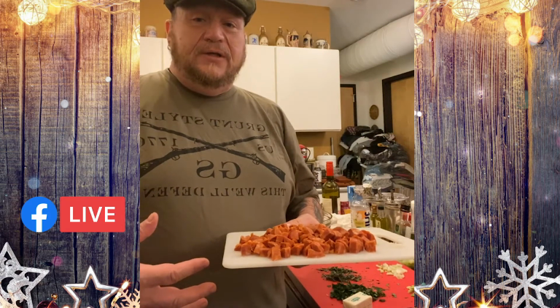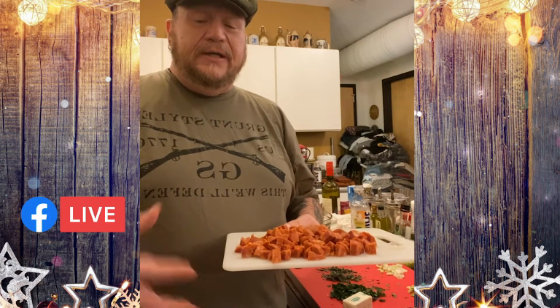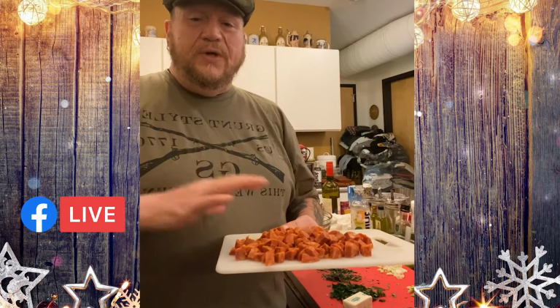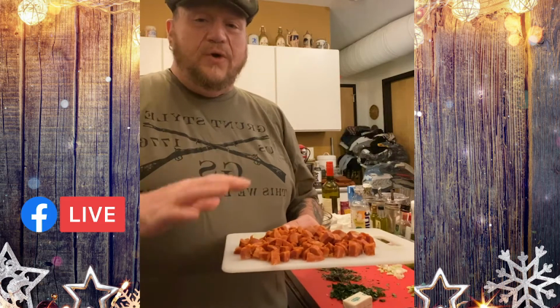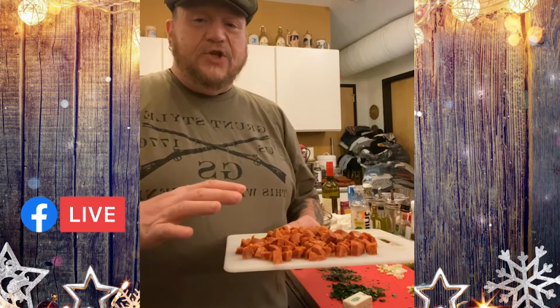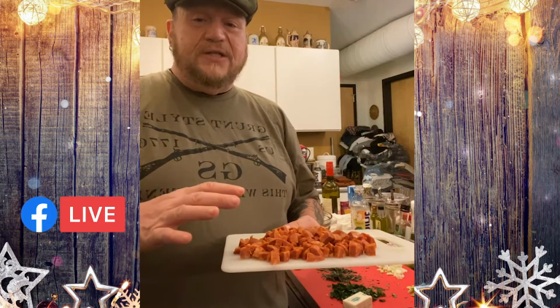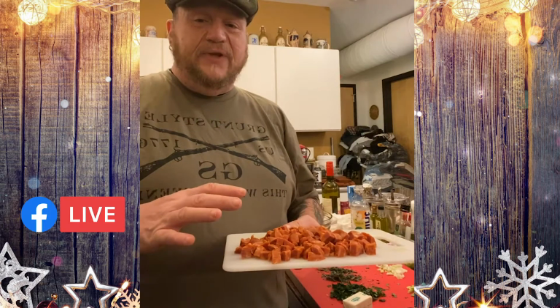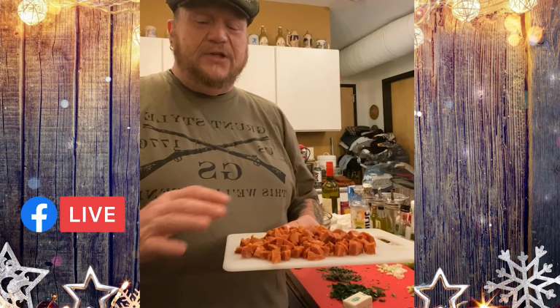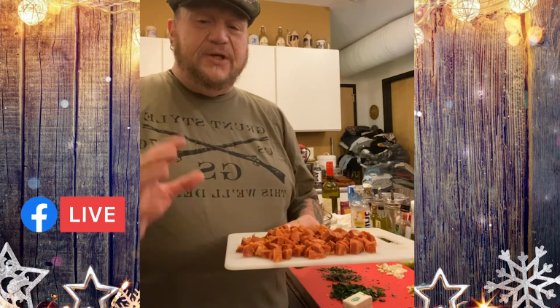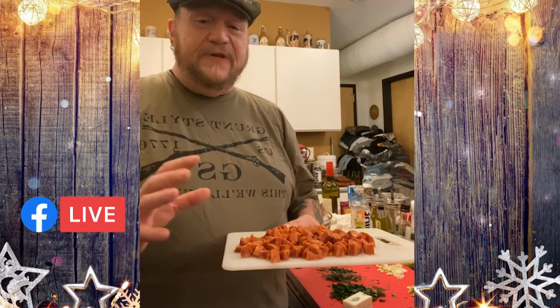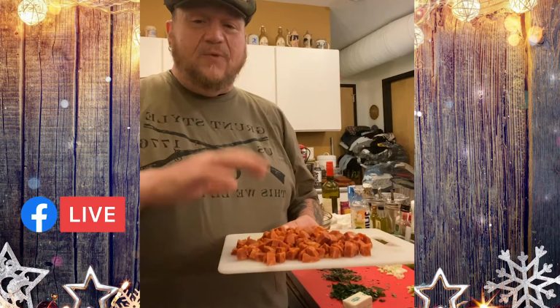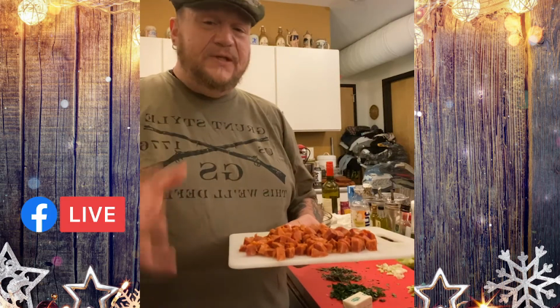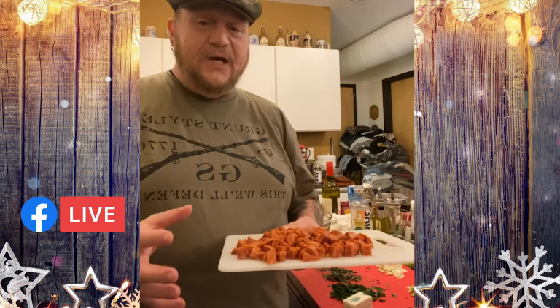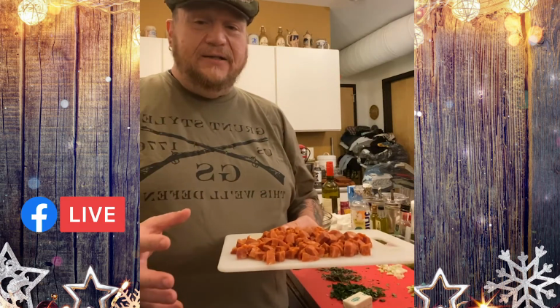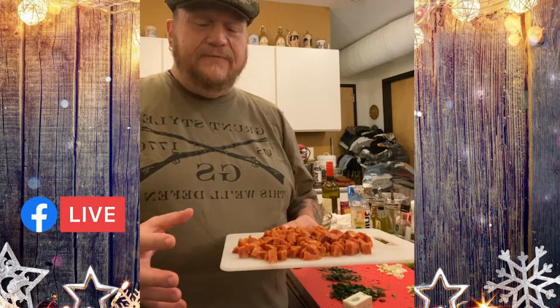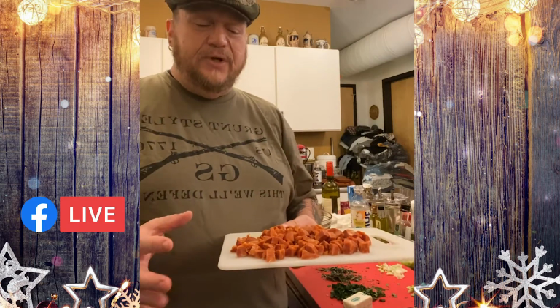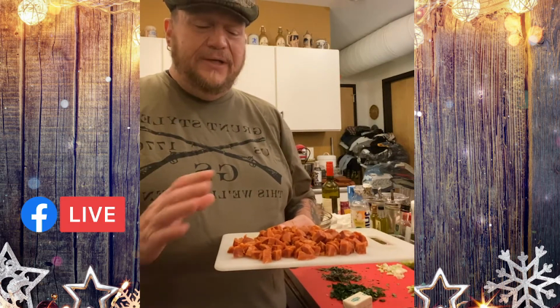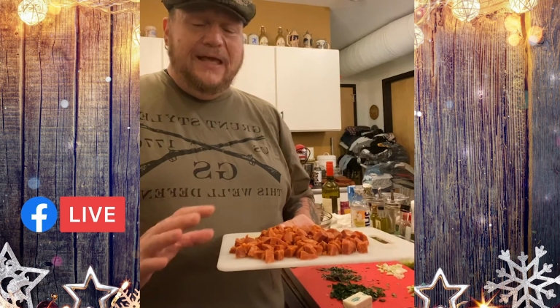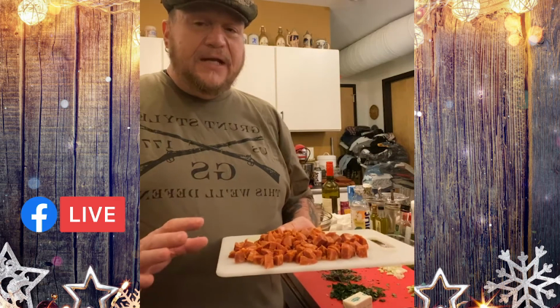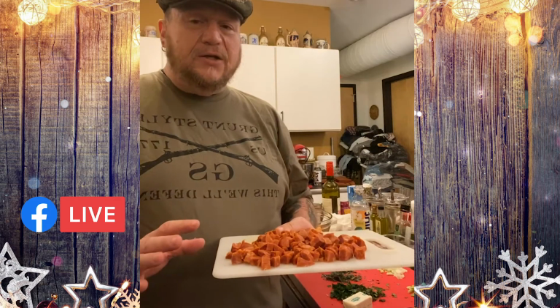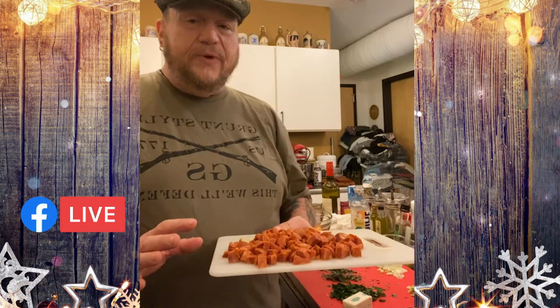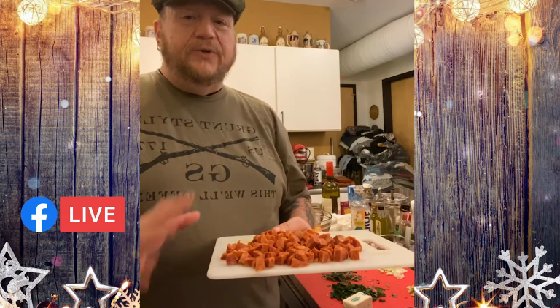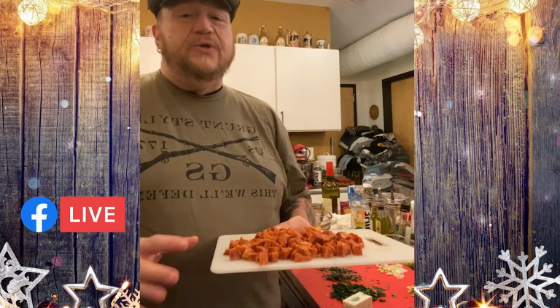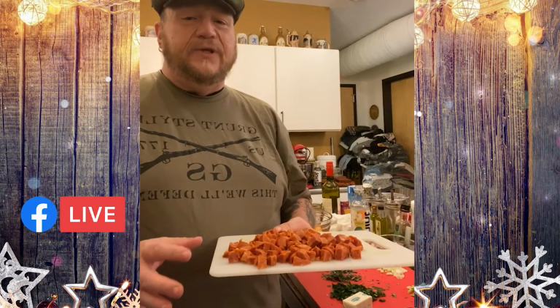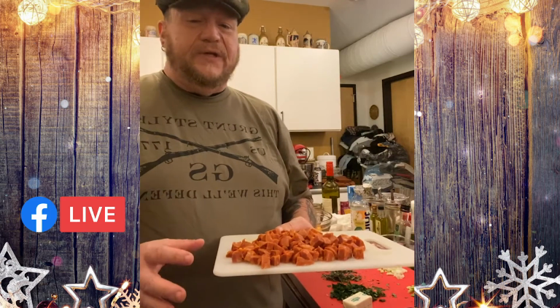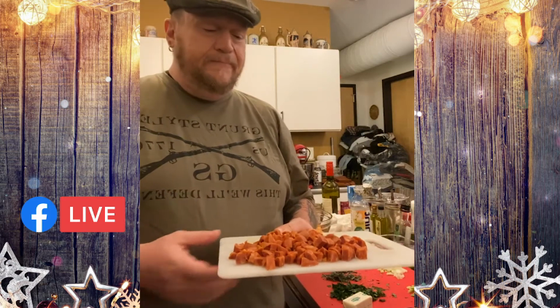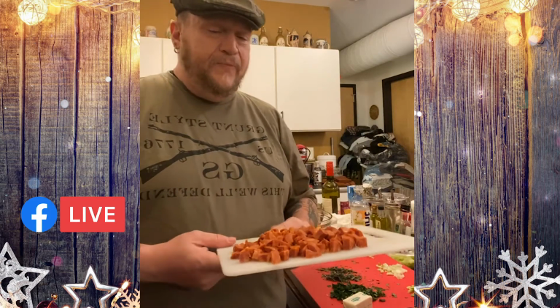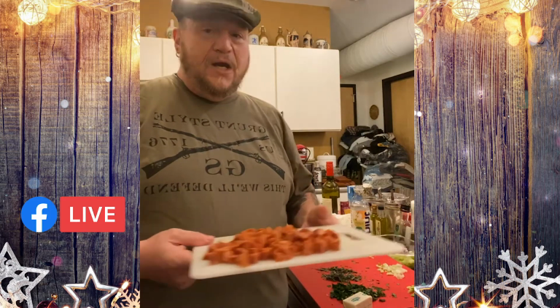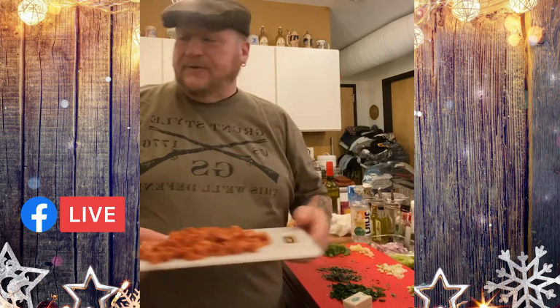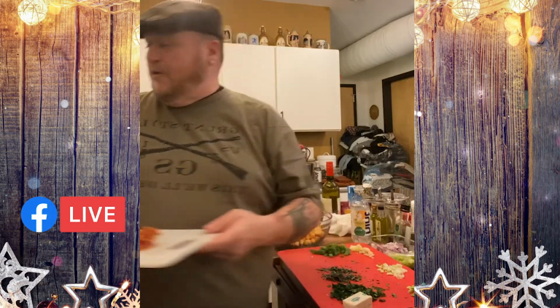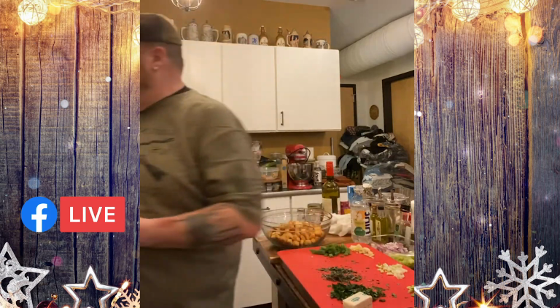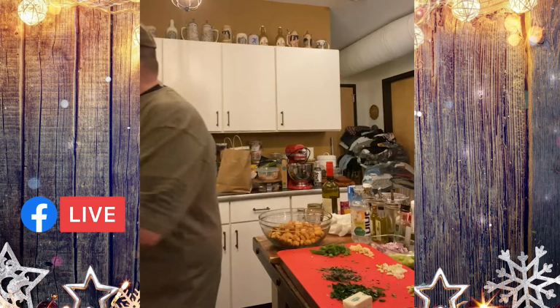You want all these ingredients to be fully cooked, because if not, while sitting inside of the bird they may not cook all the way through and you can get really sick.